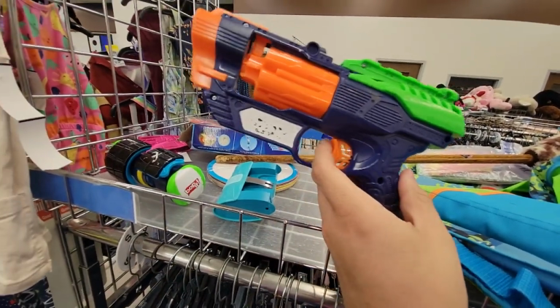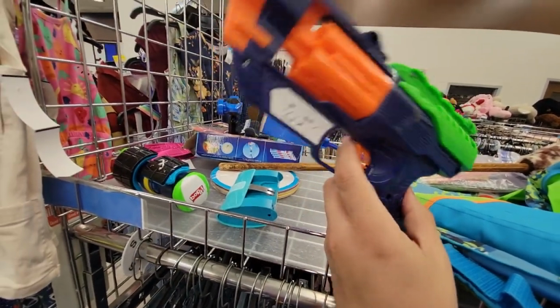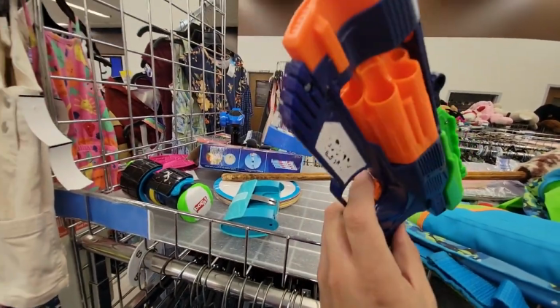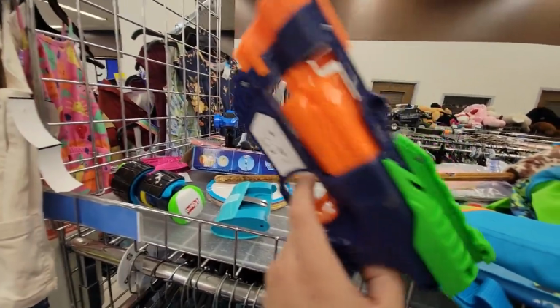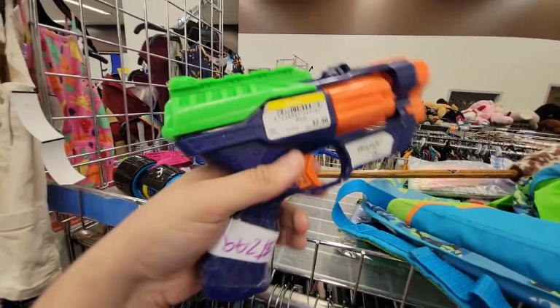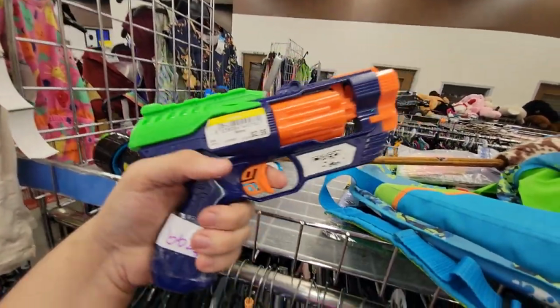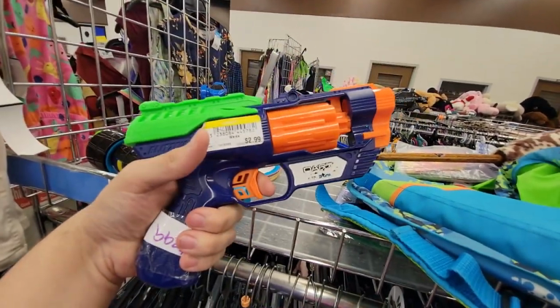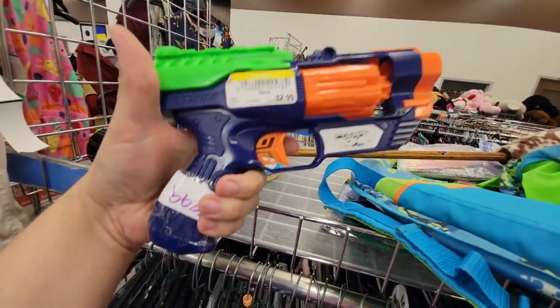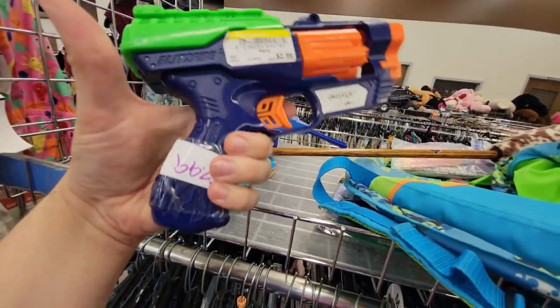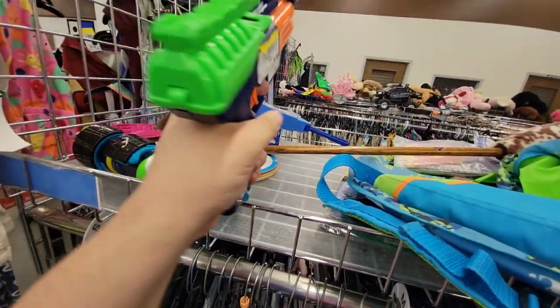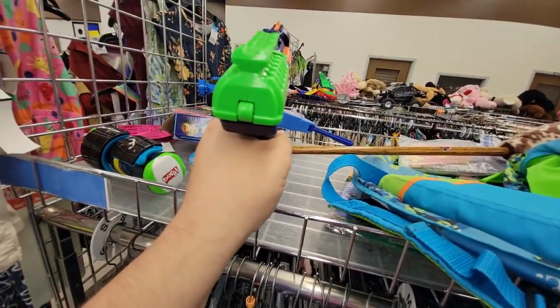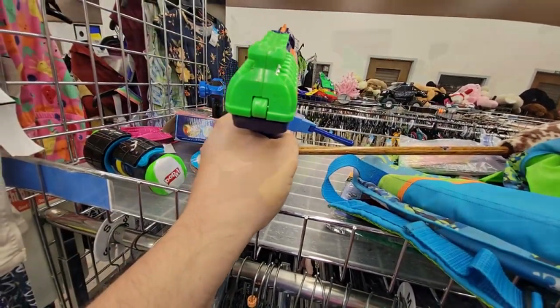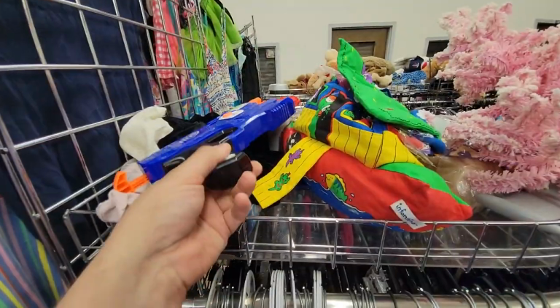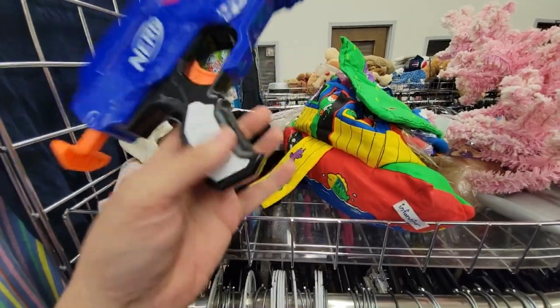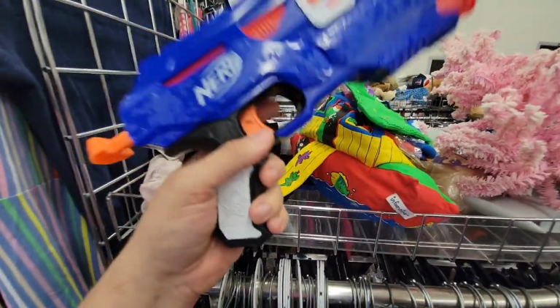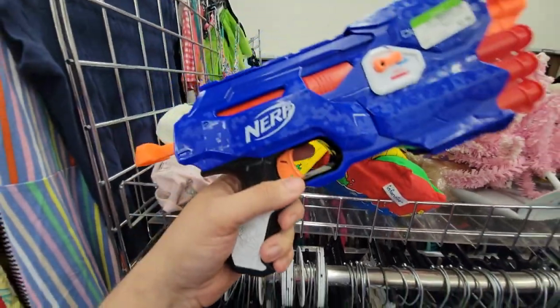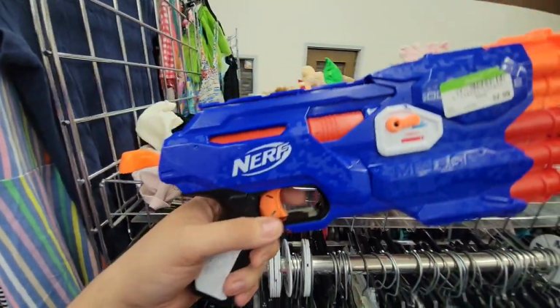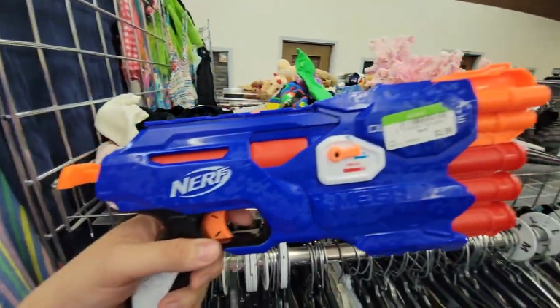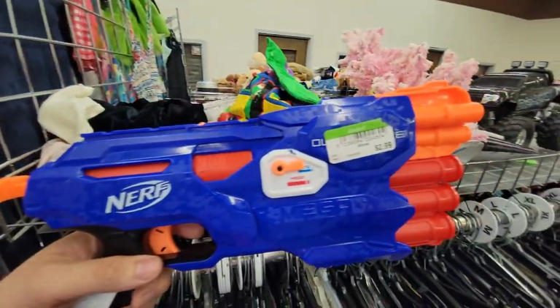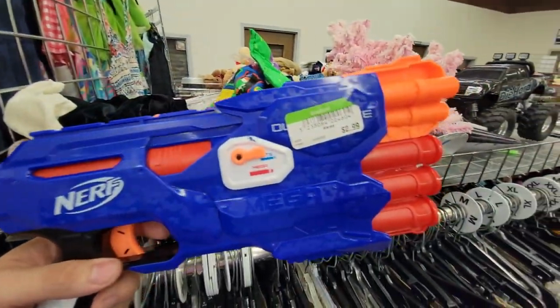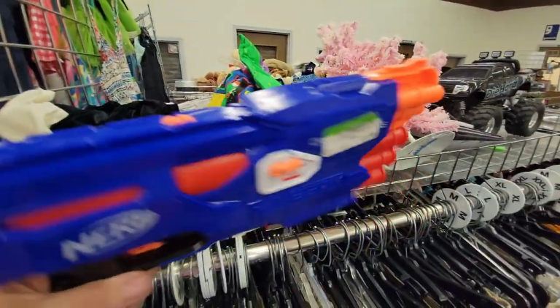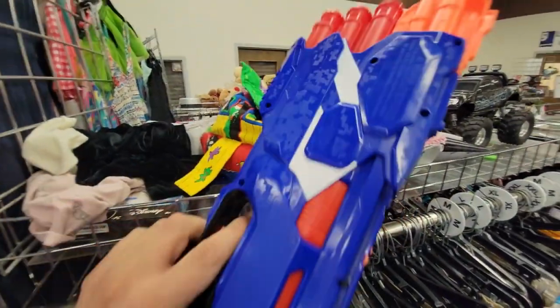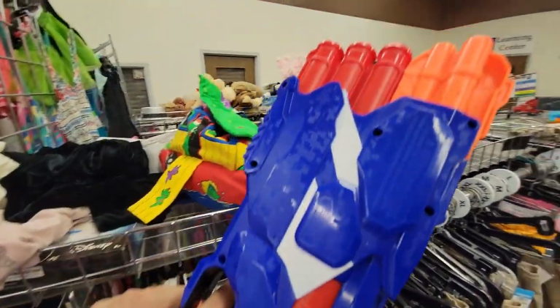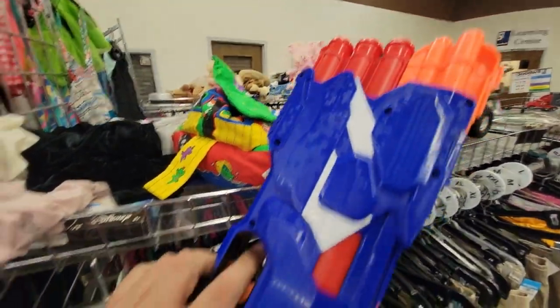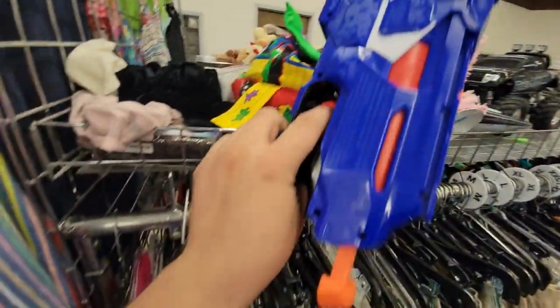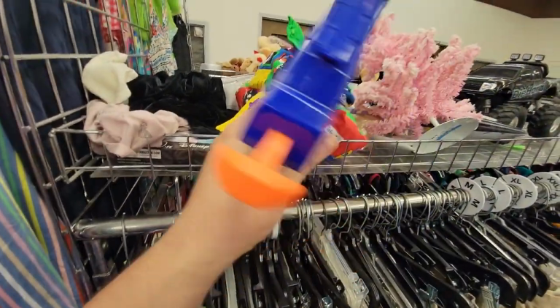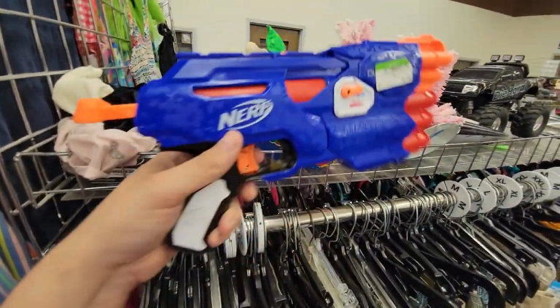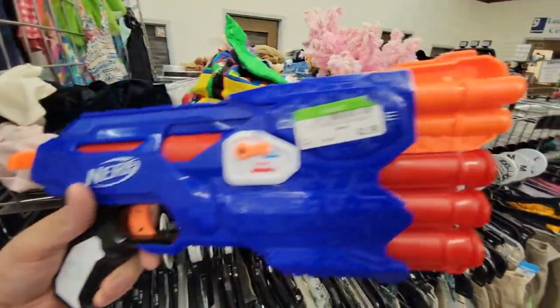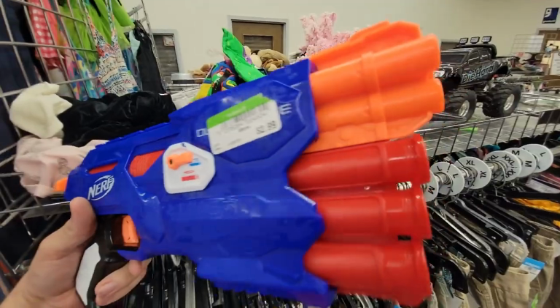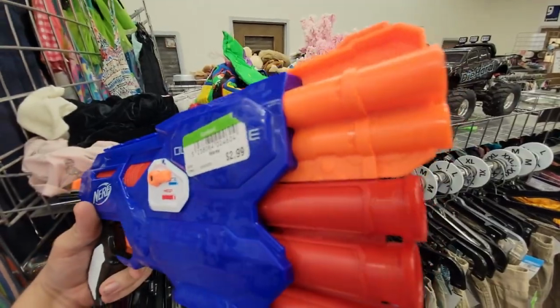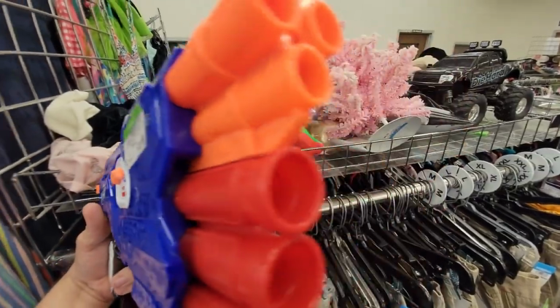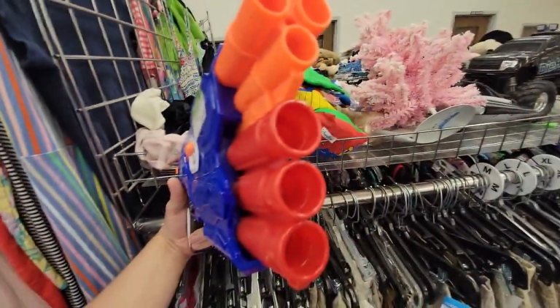Over here I found a Blitz Fire for $2.99 — that is not a bad deal. Blitz Fire is really good, really reliable, but I would like this one to be a little bit cleaner. Over here I found a Dual Strike — cool to use, also fun to single down, really effective back in the day.